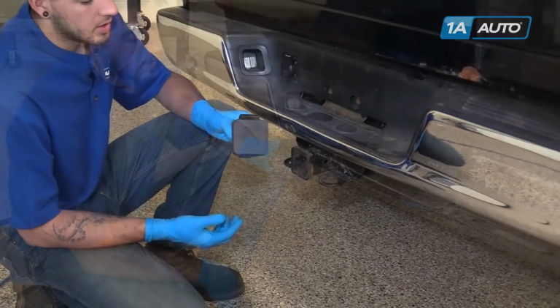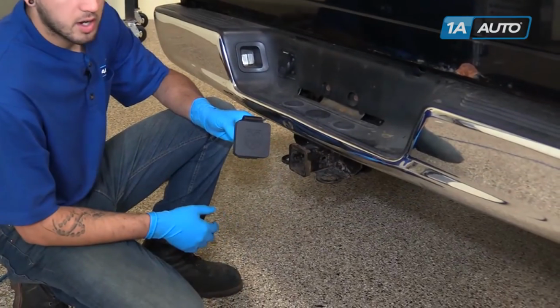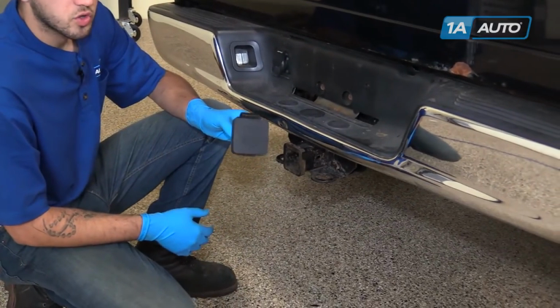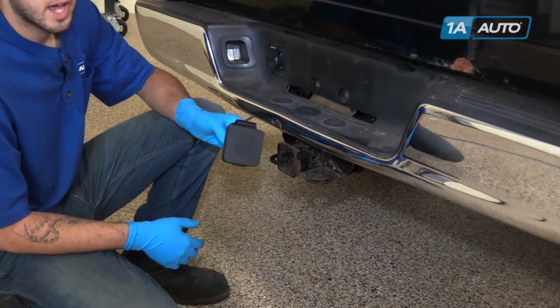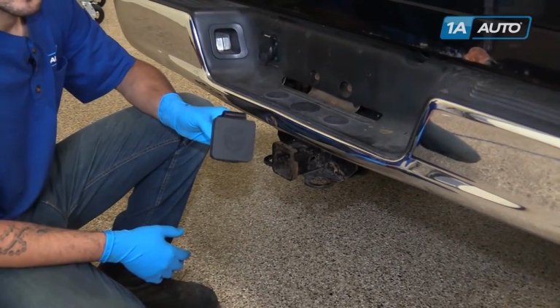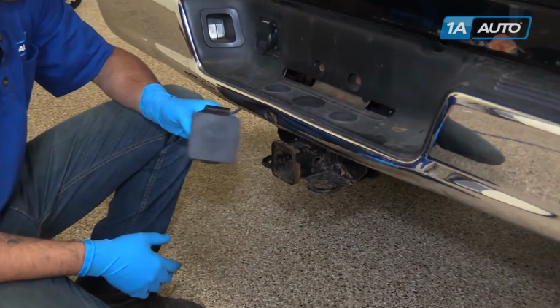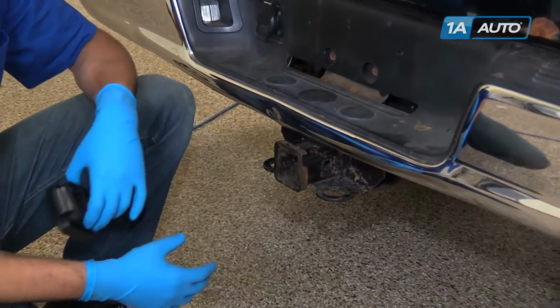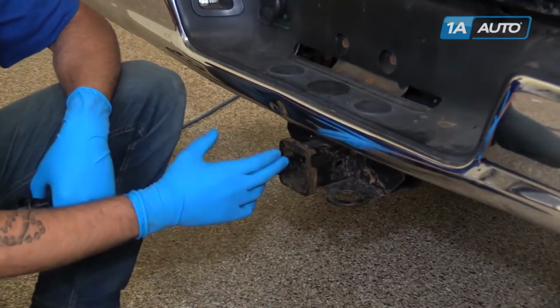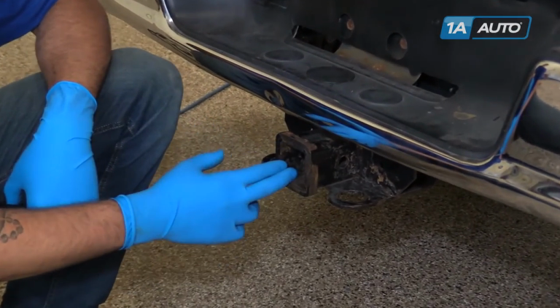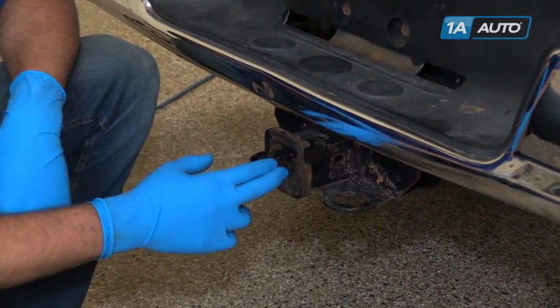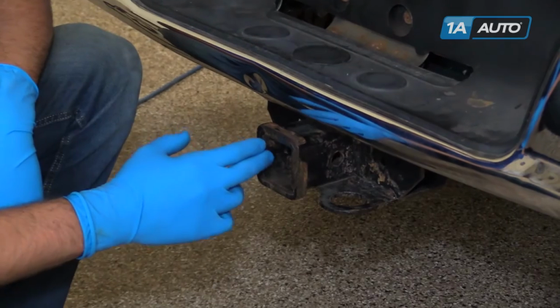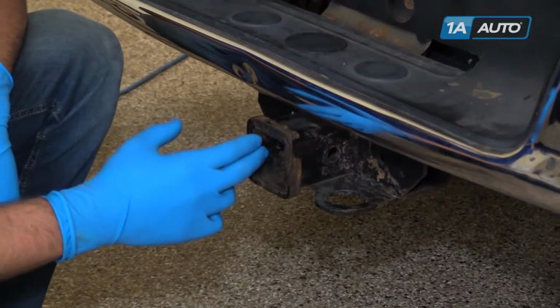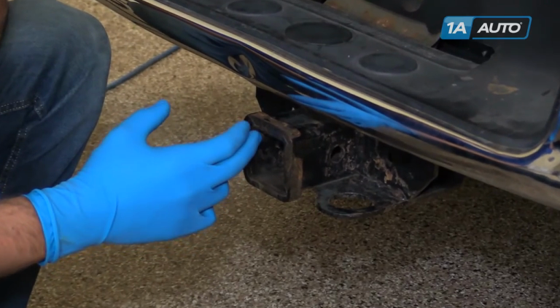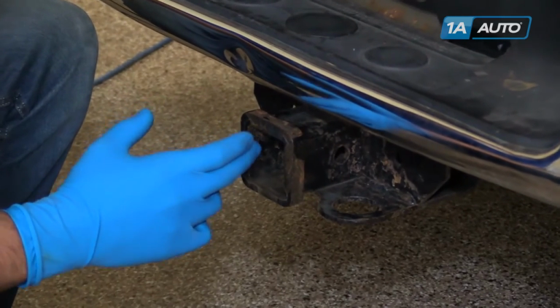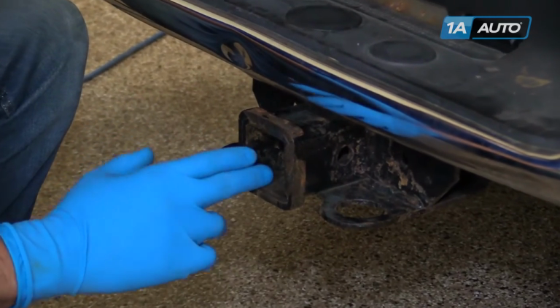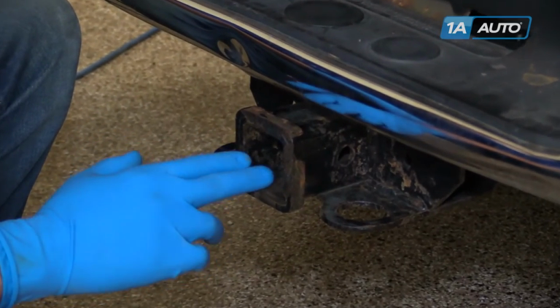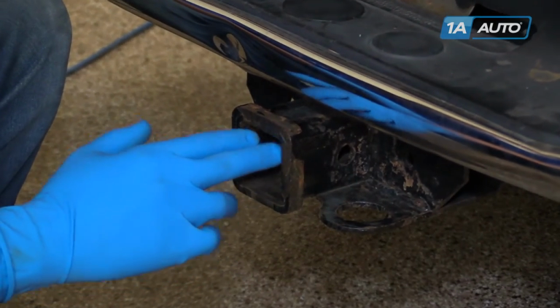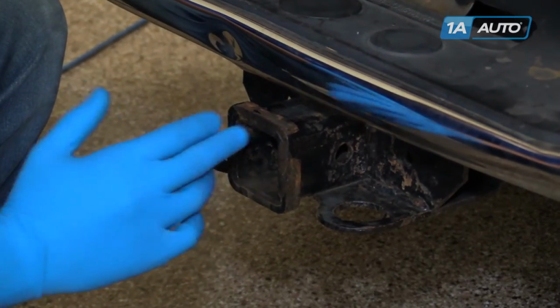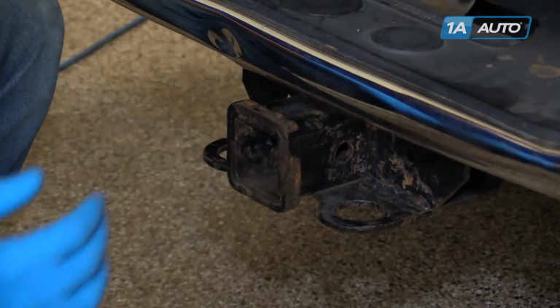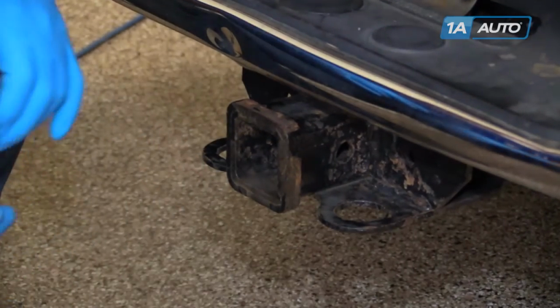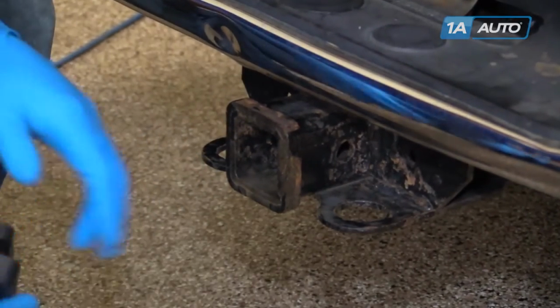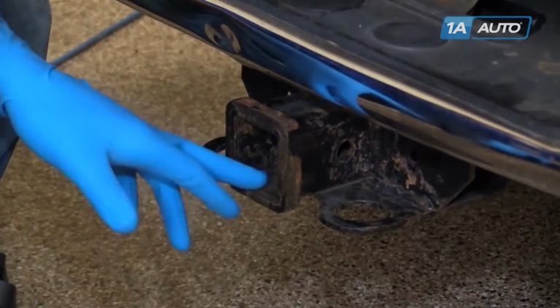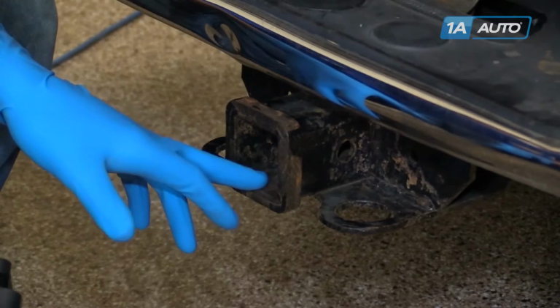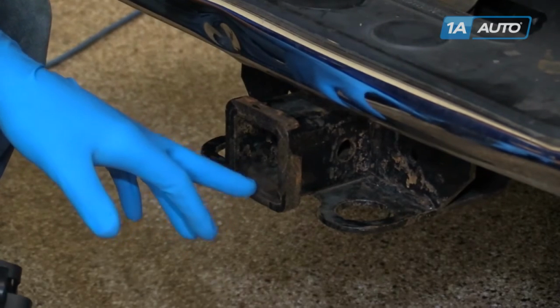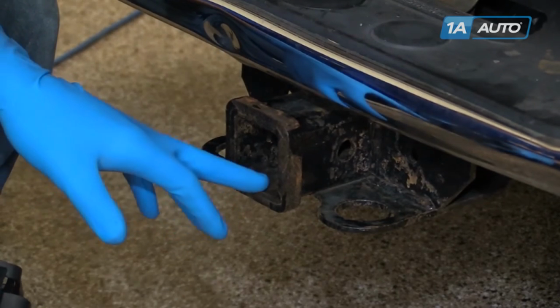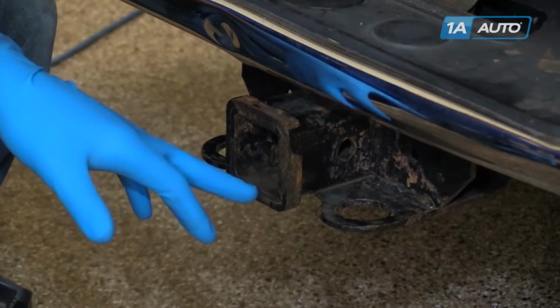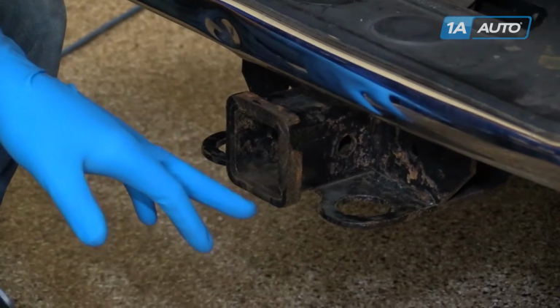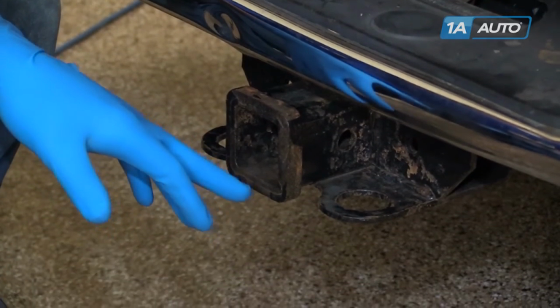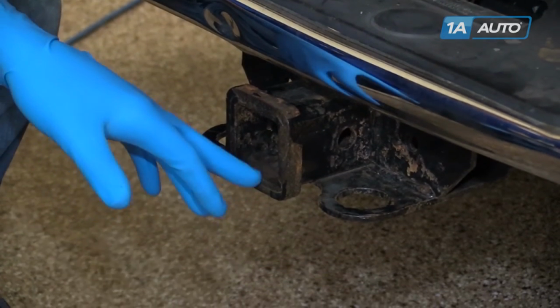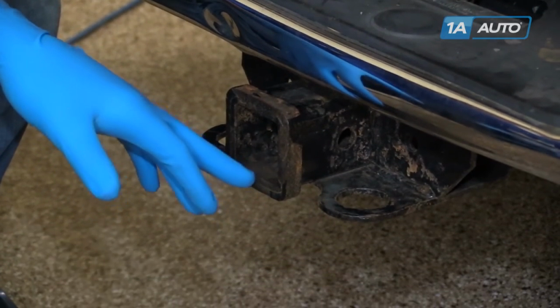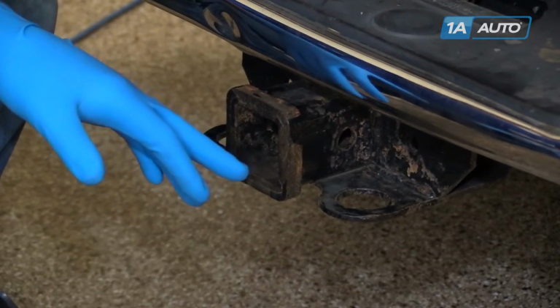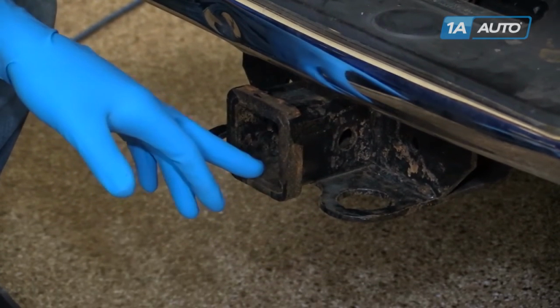This cover is a great add-on for your truck because these hitches can become full of road grime, dirt, salt, sand, water — all kinds of stuff that can cause rust buildup and corrosion and make it hard to remove and reinstall your receiver.